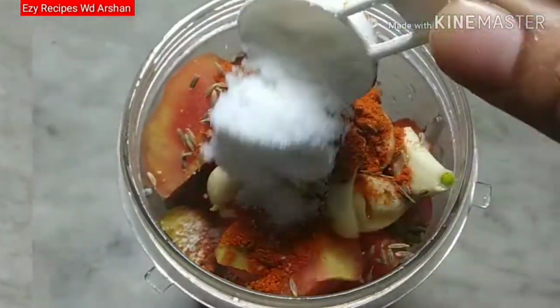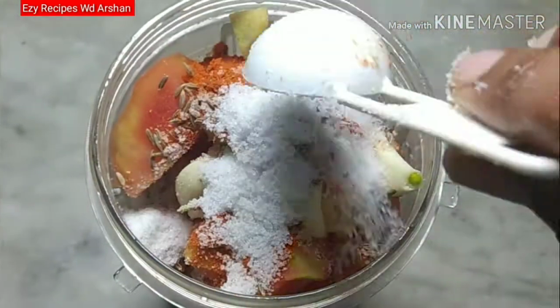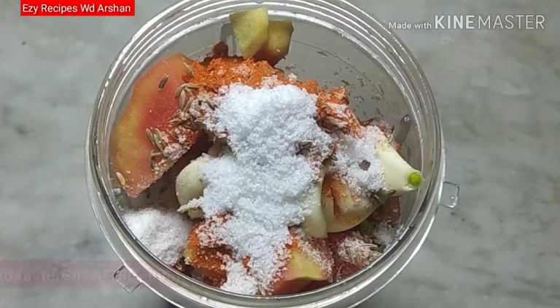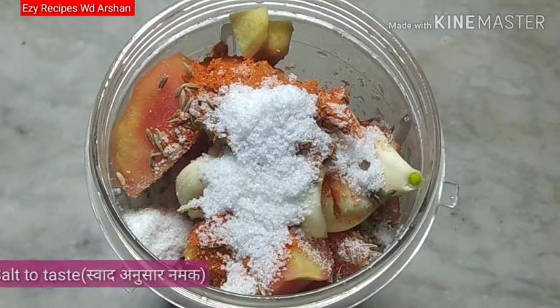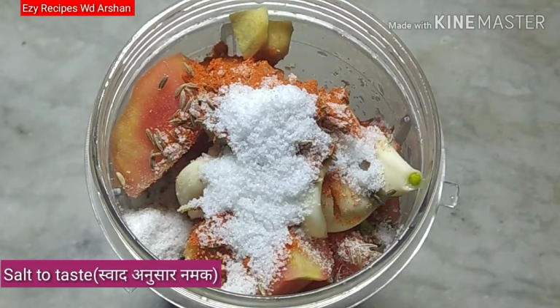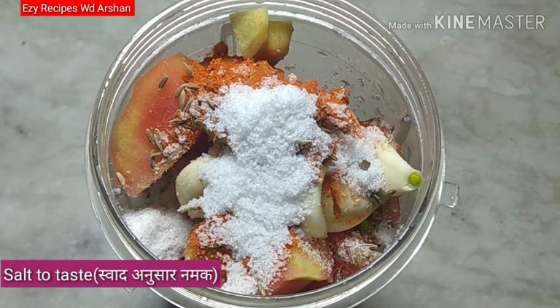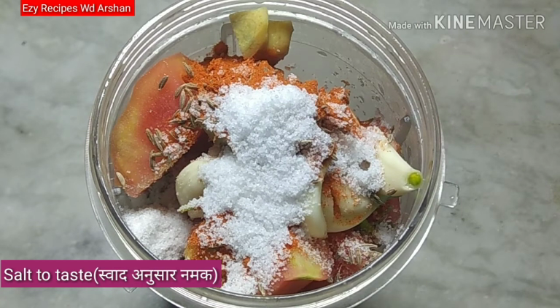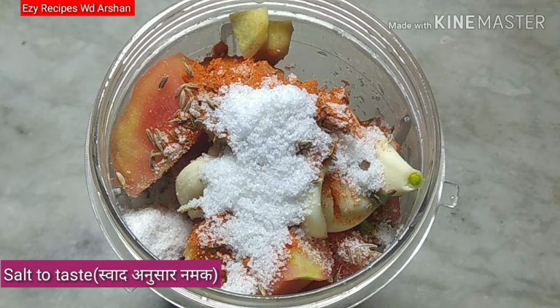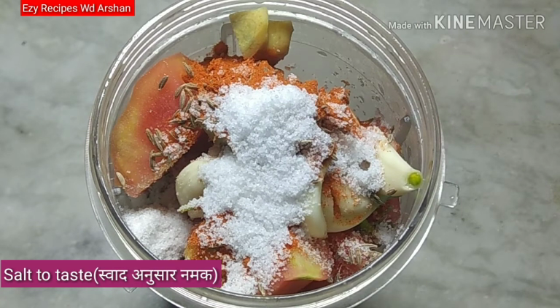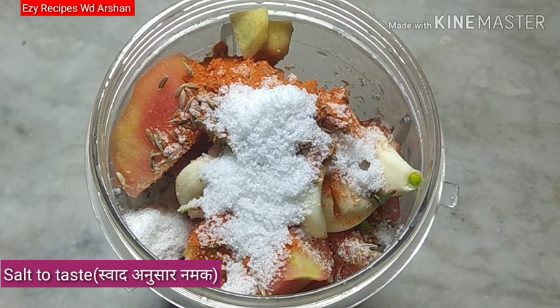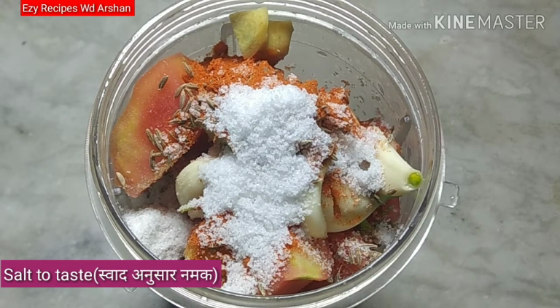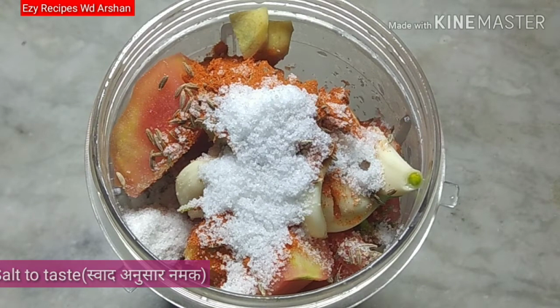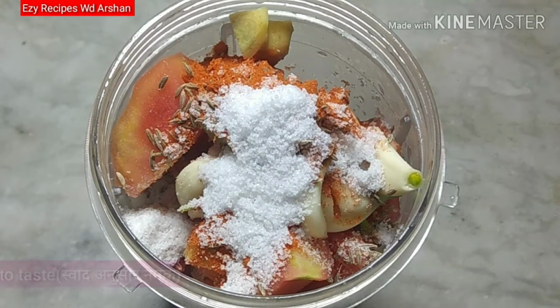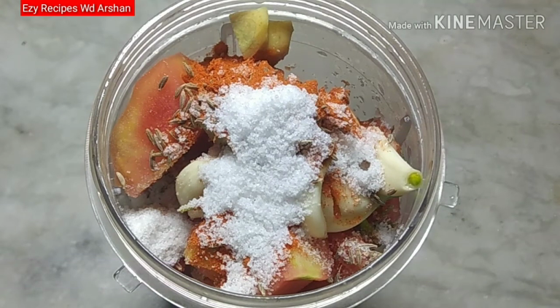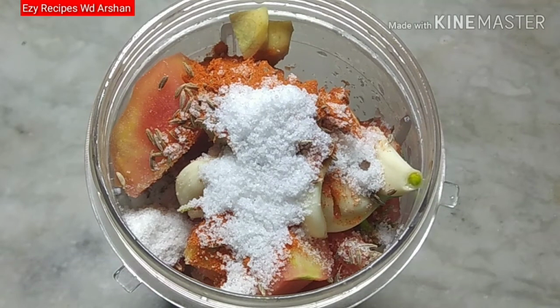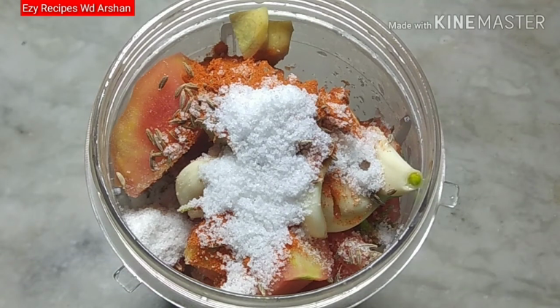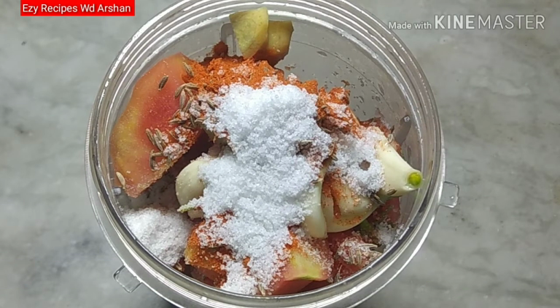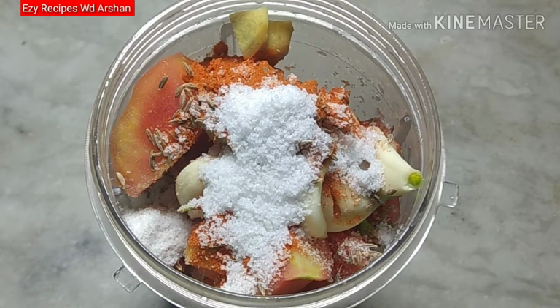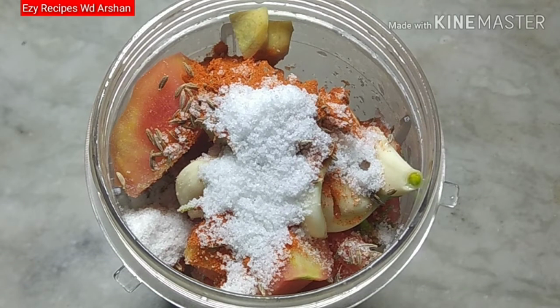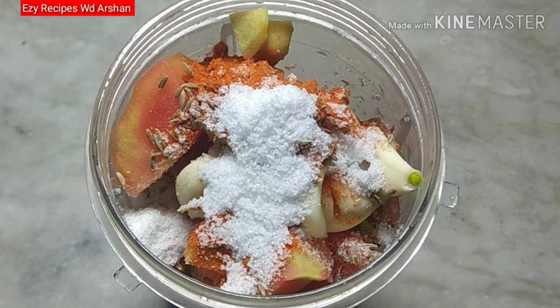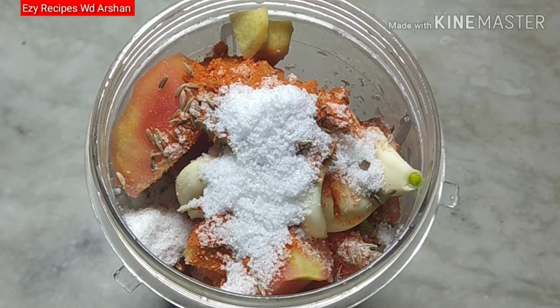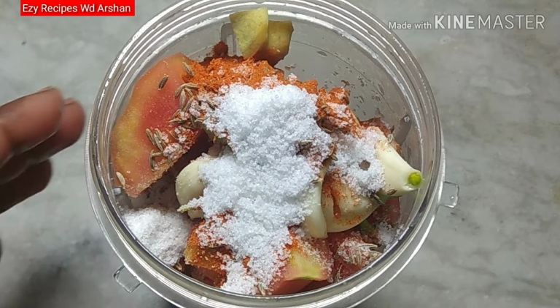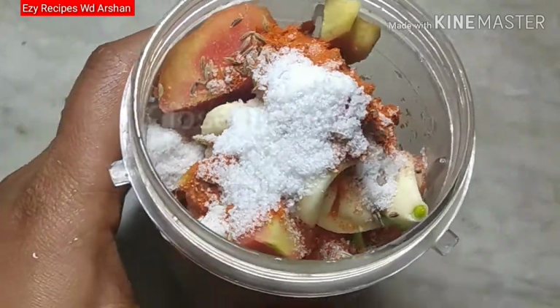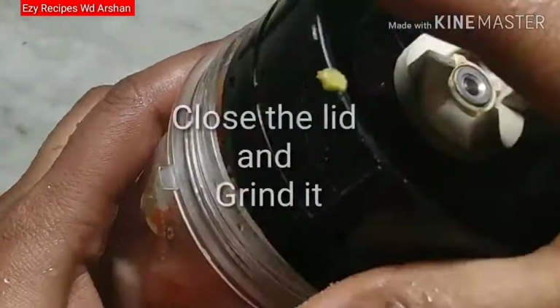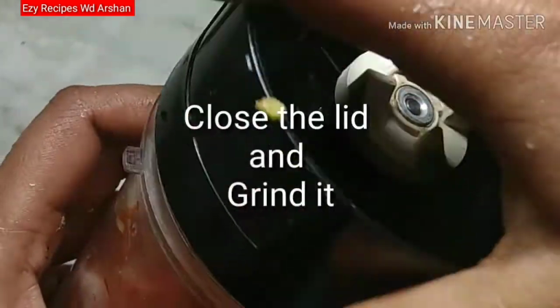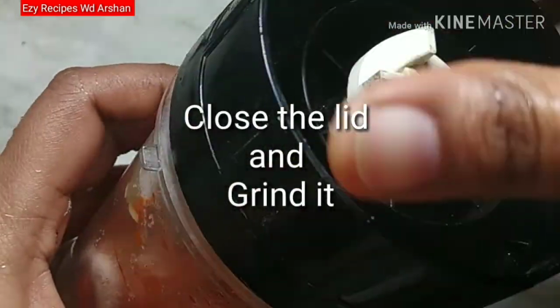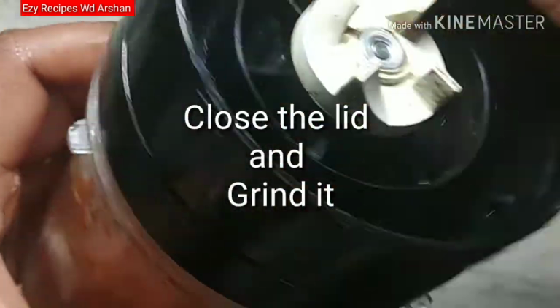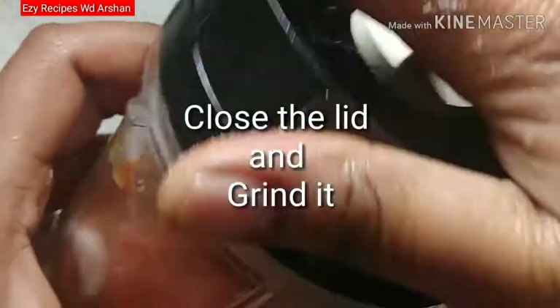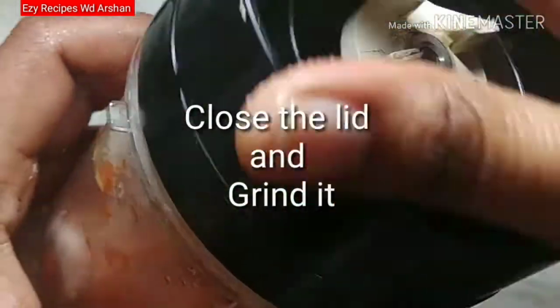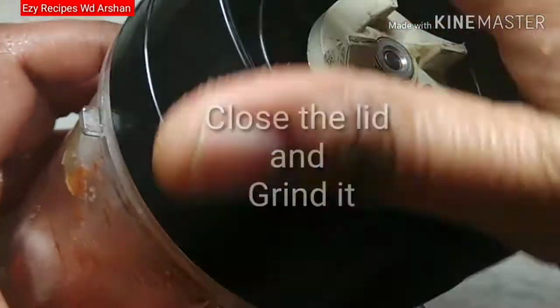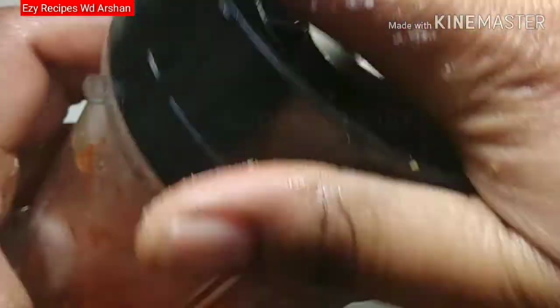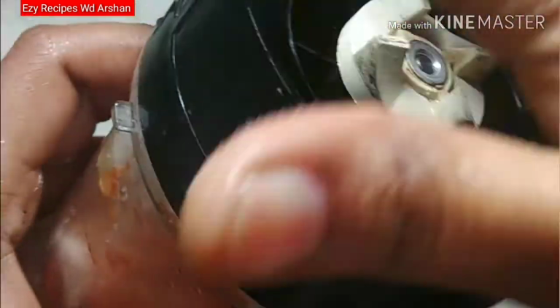Add fresh spices and hot peppers here. We don't add water here because there is so much water in it already. Cover the jar and blend all the things in it.